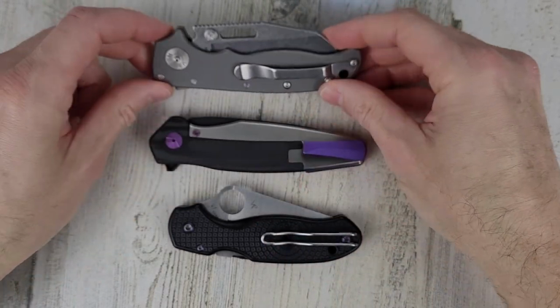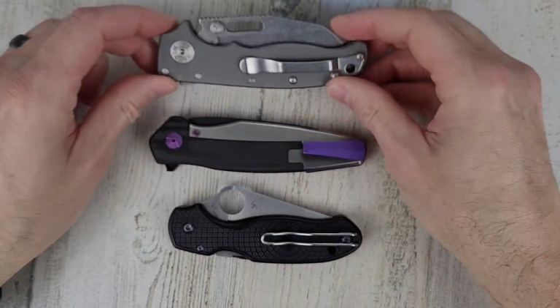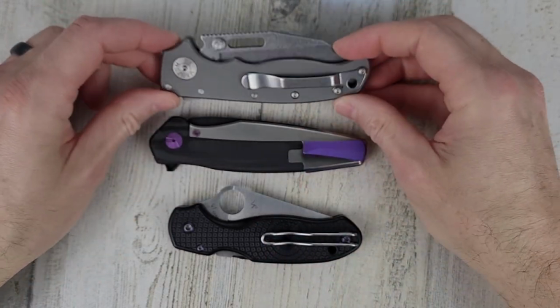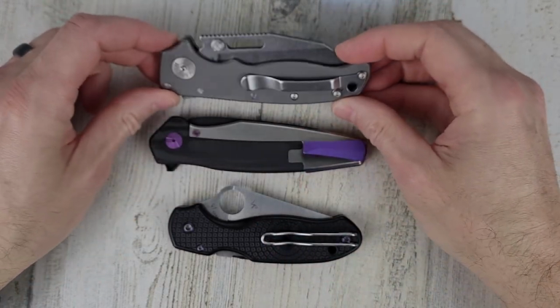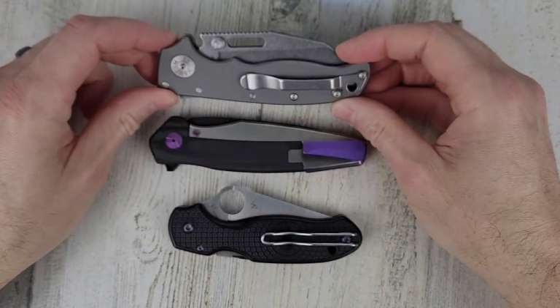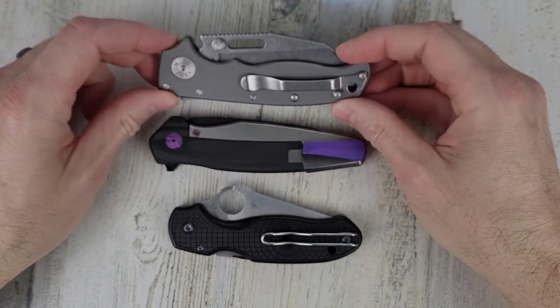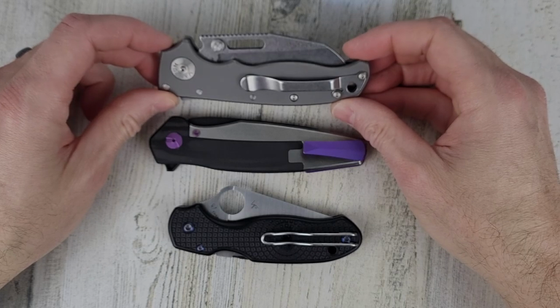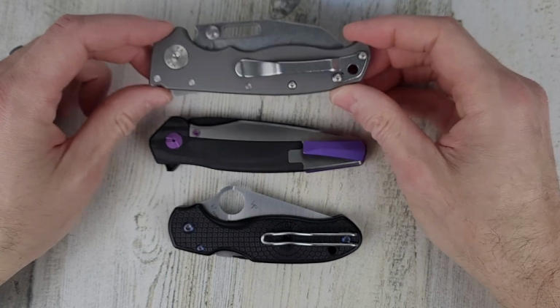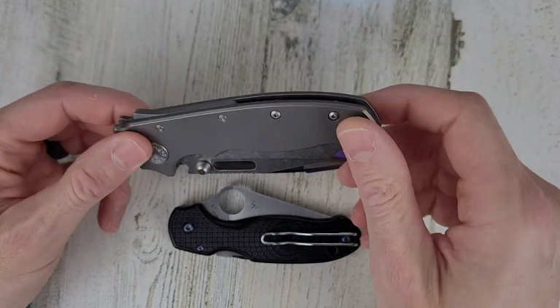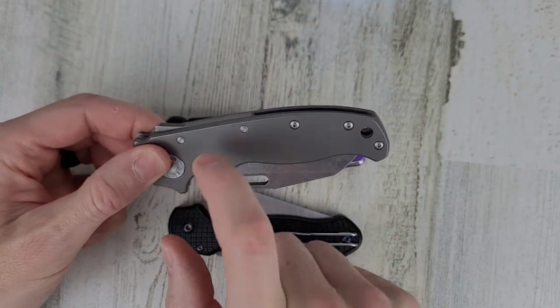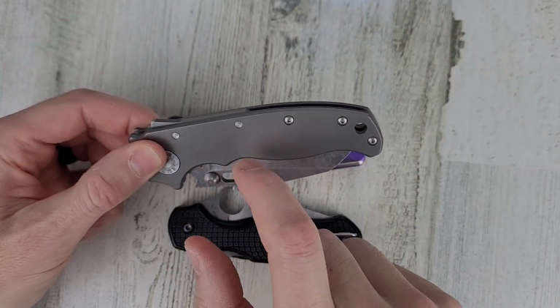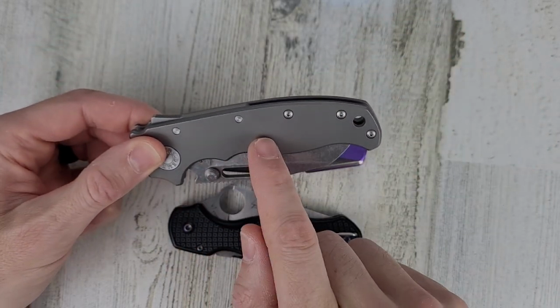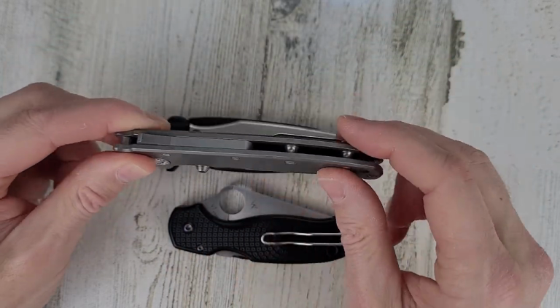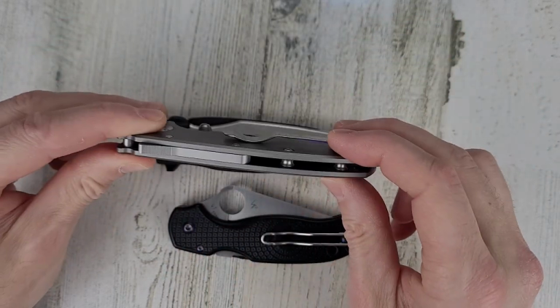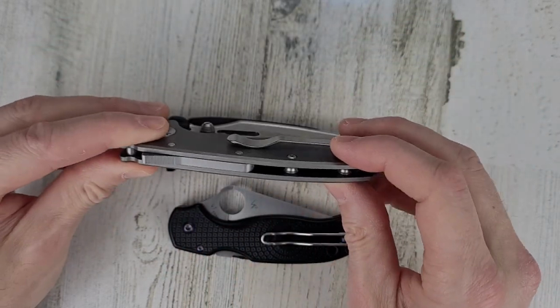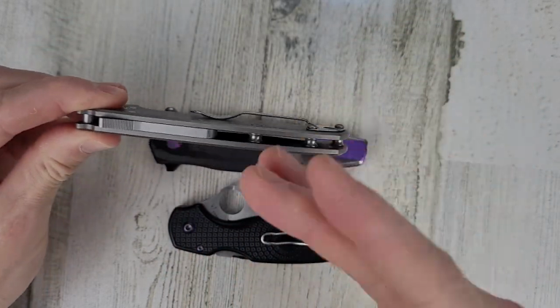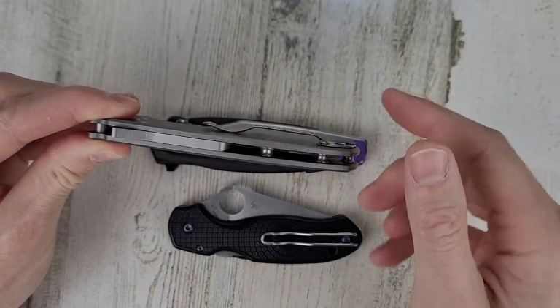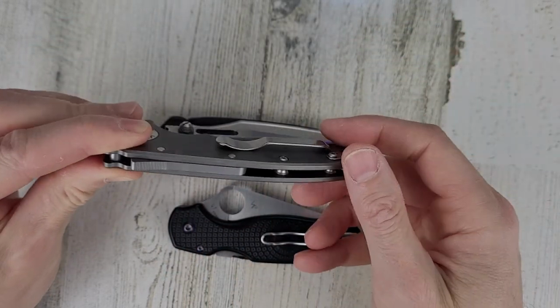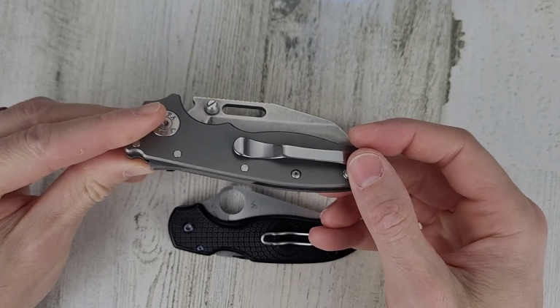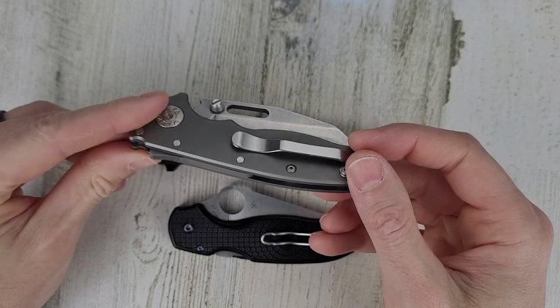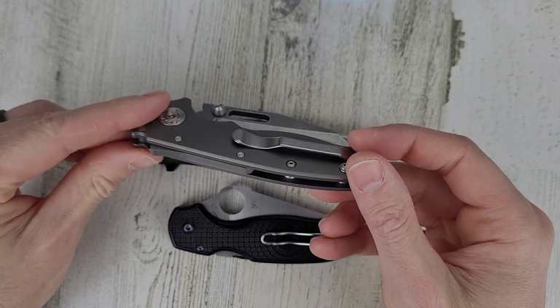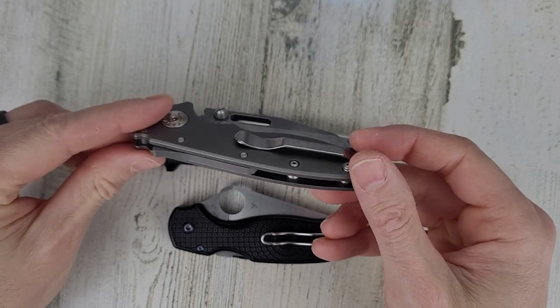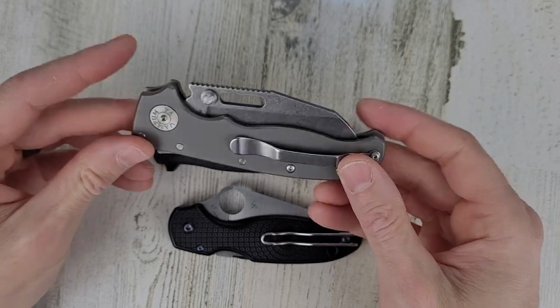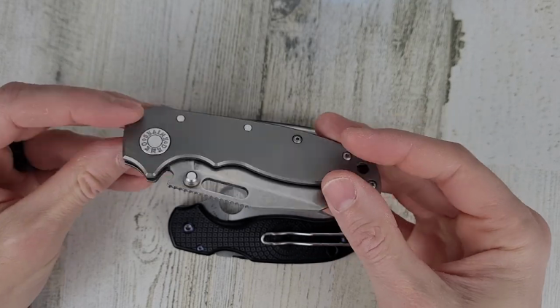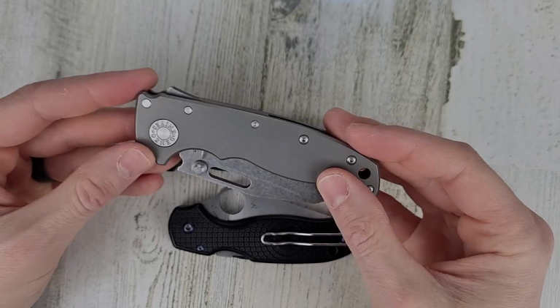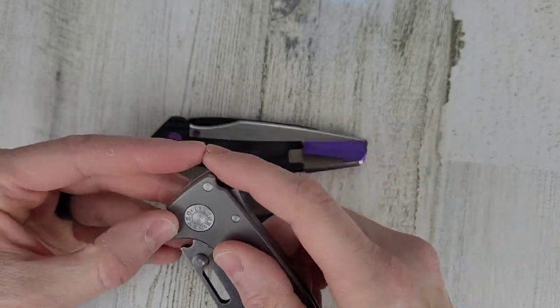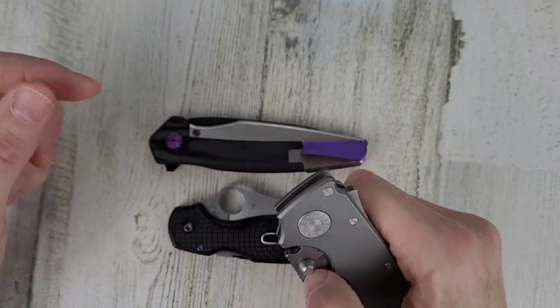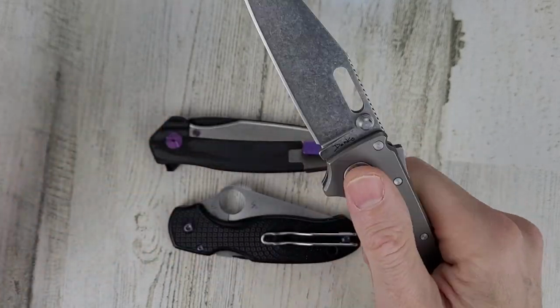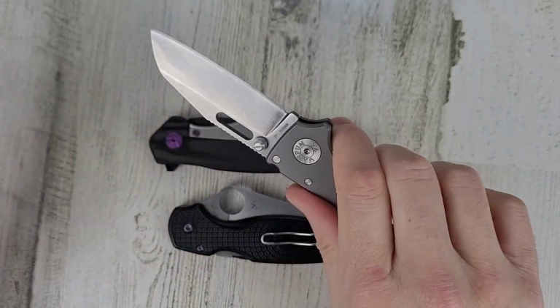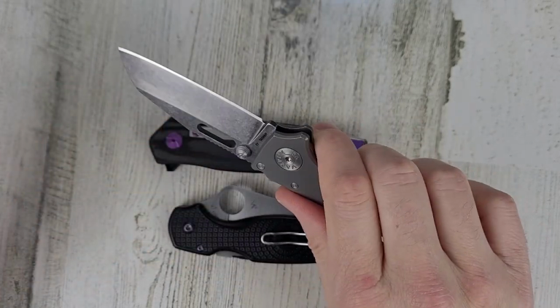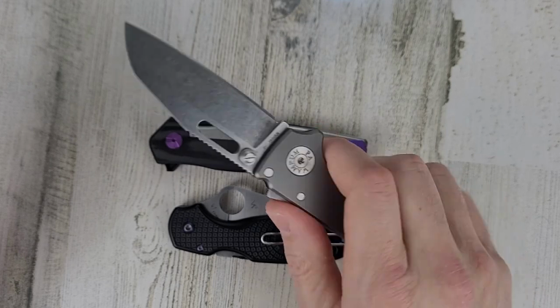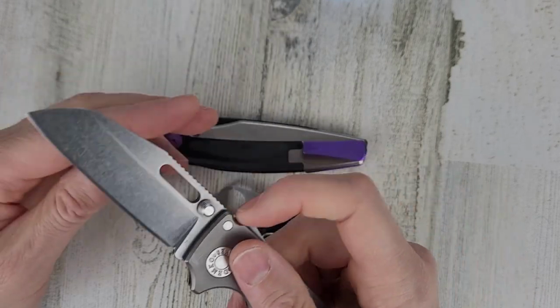The Demko AD 20.5 actually has titanium scales, but they're so thick it's a heavy knife — nothing's been hollowed out. Just a beast of a knife, but I really like it.